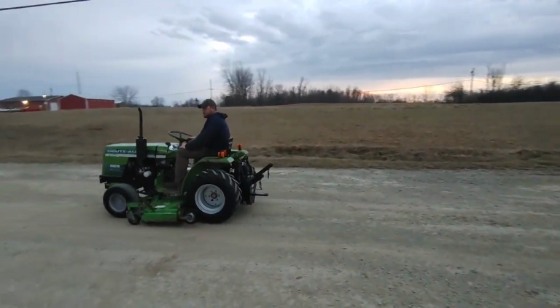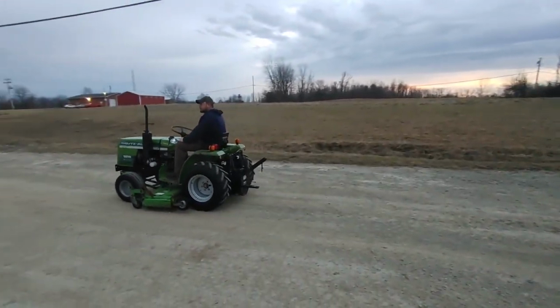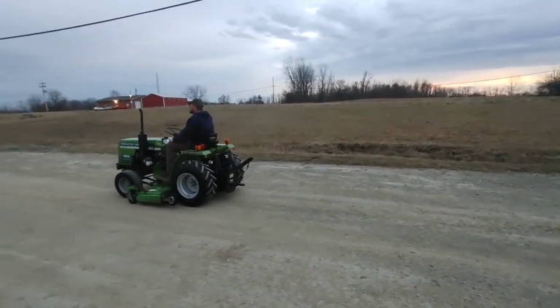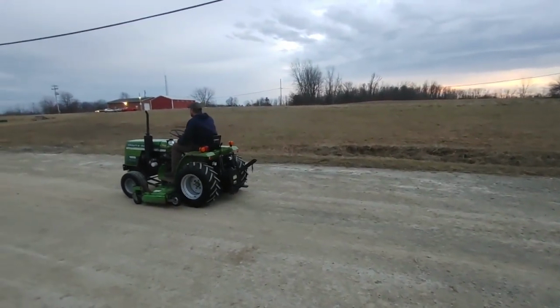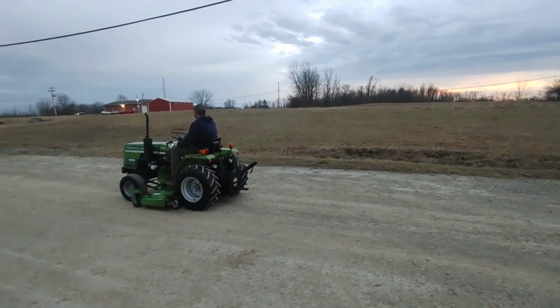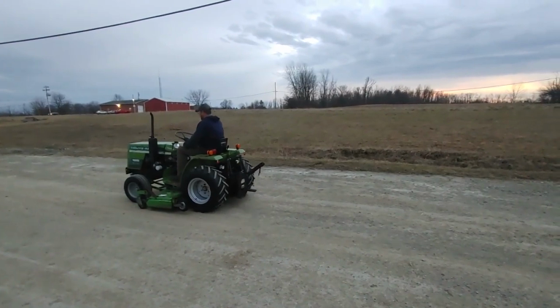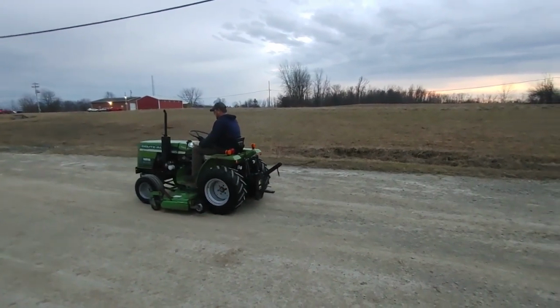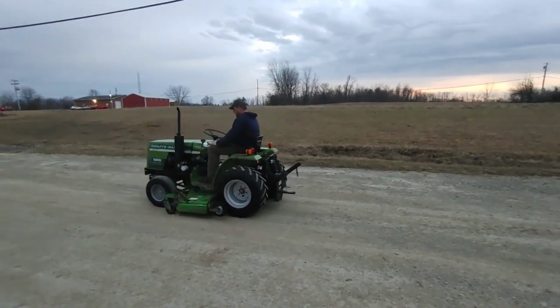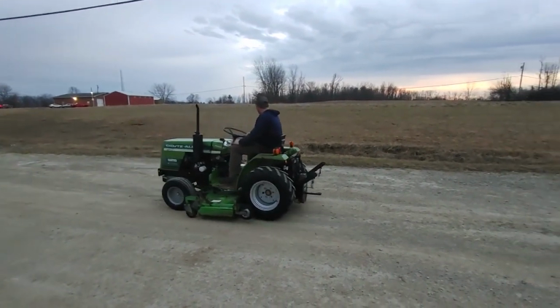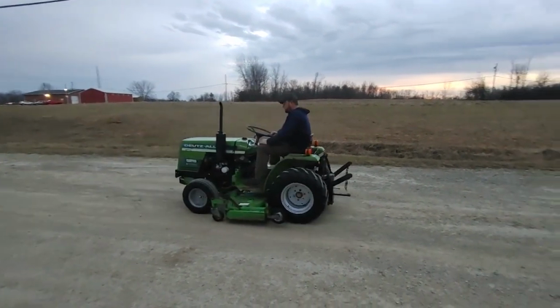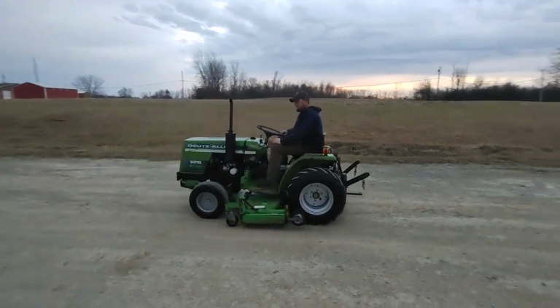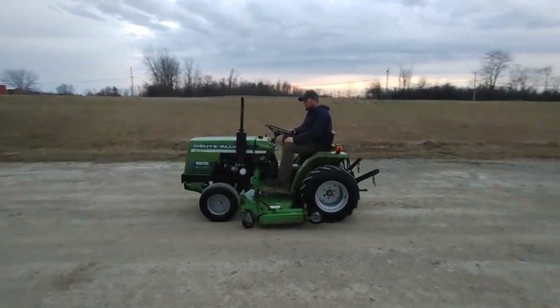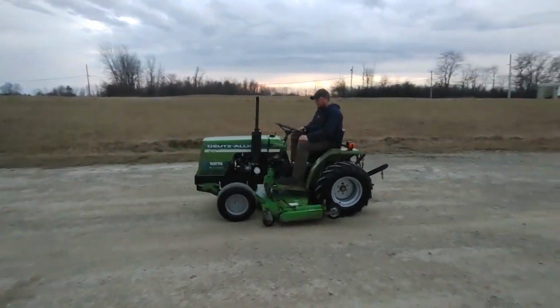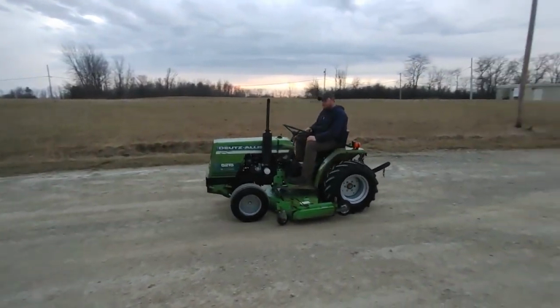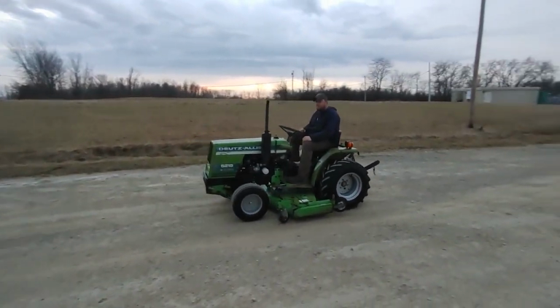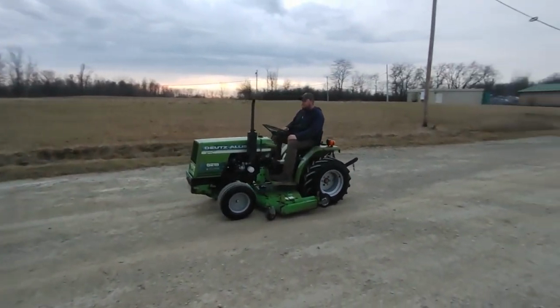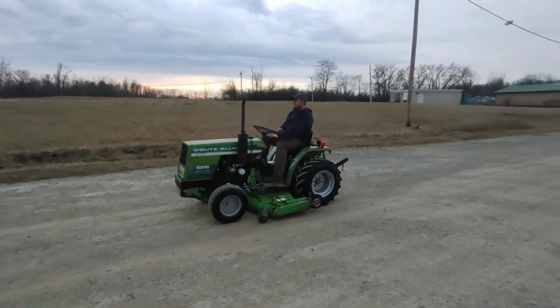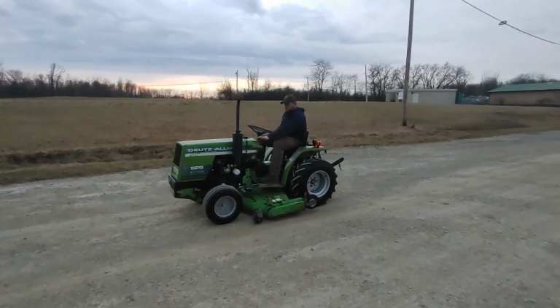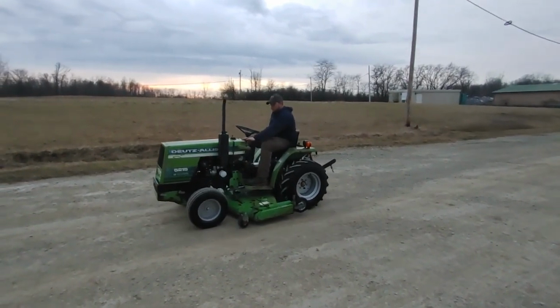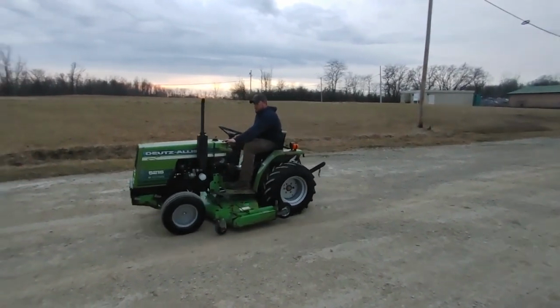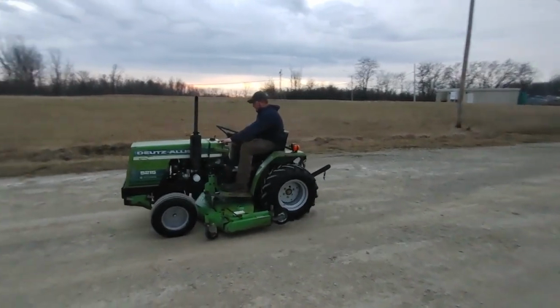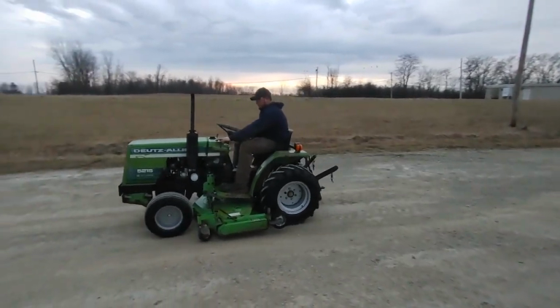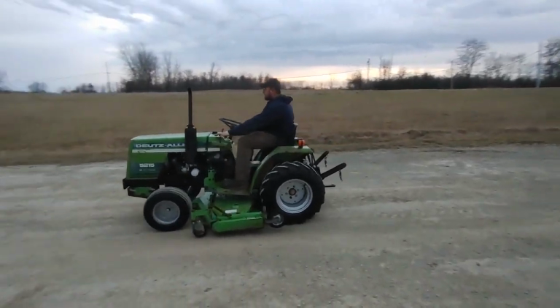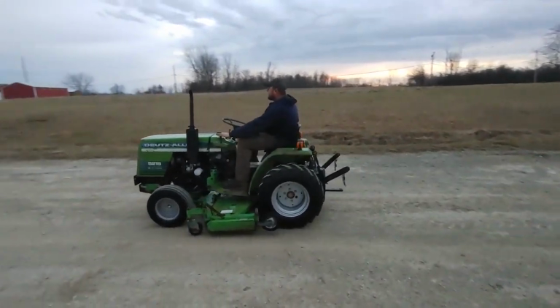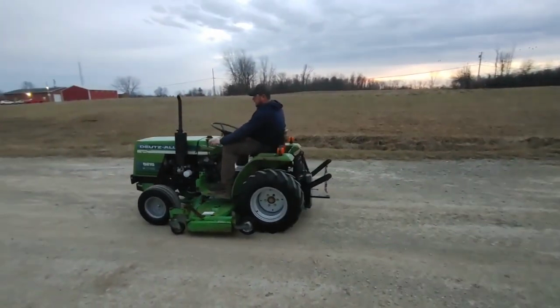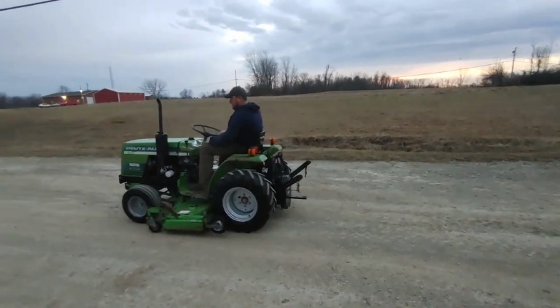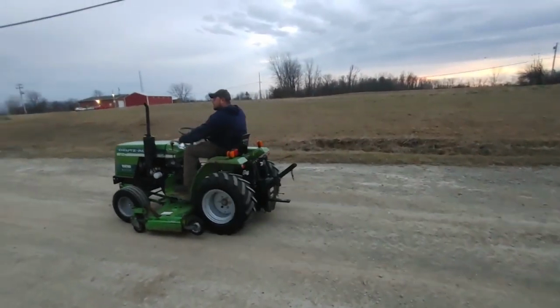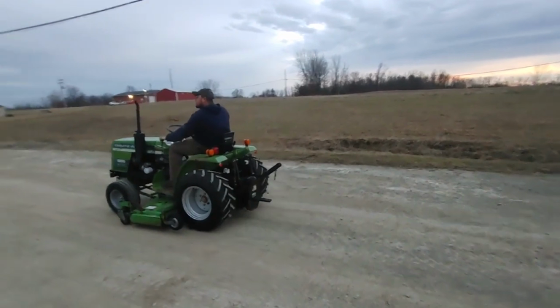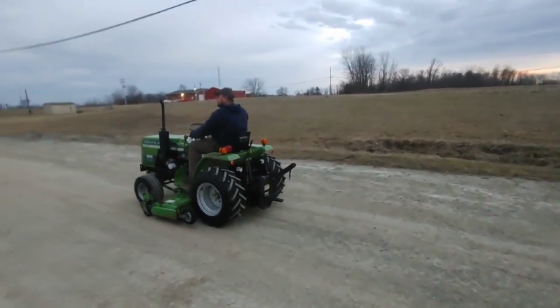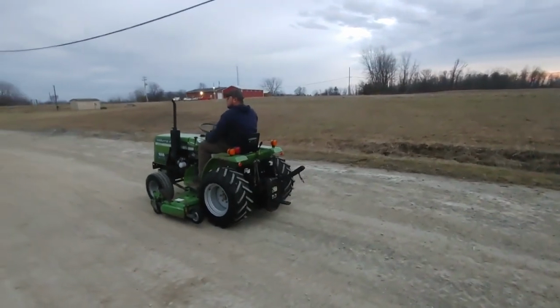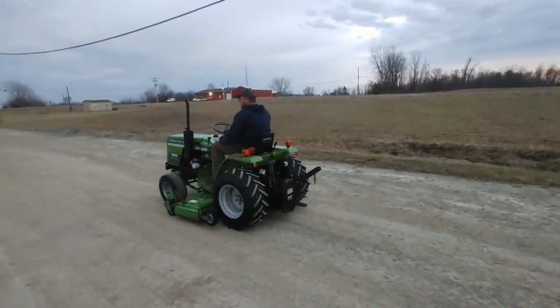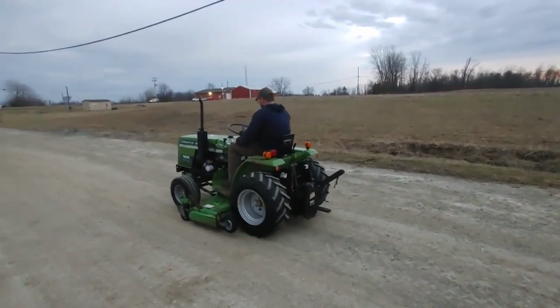We're going to sell it to you absolute as is, where it is, with no warranty of any kind. It's got a diesel engine, hydrostat transmission, 60 inch mower deck, and three point hitch.